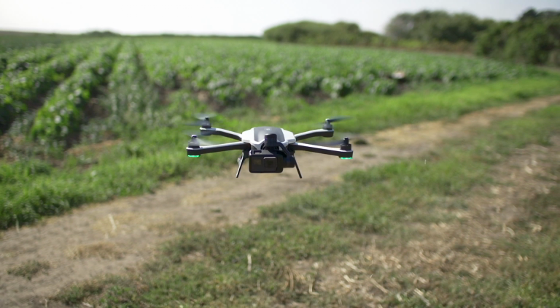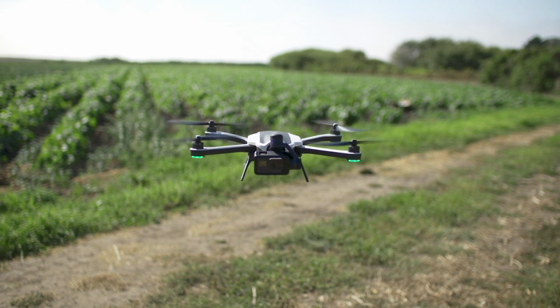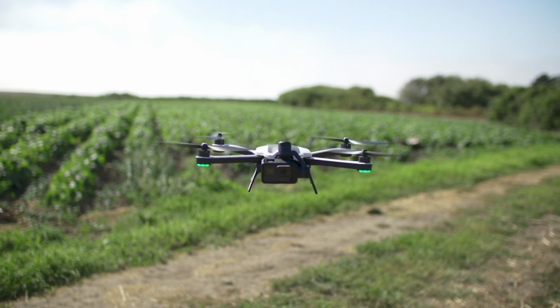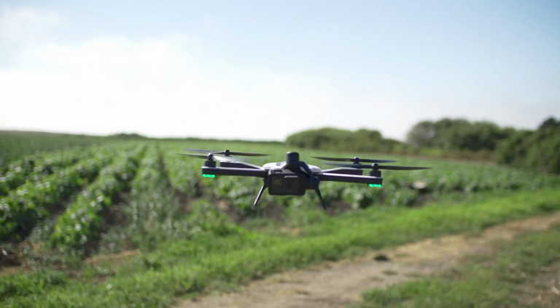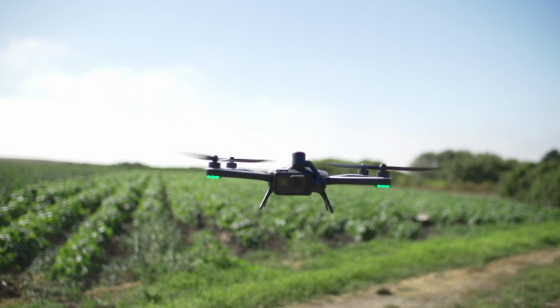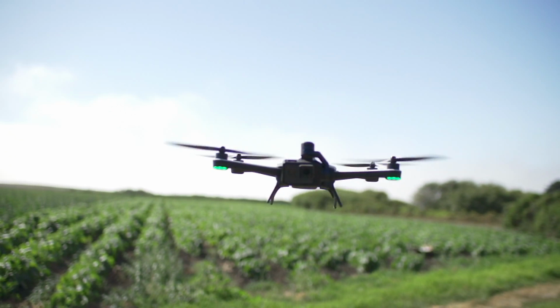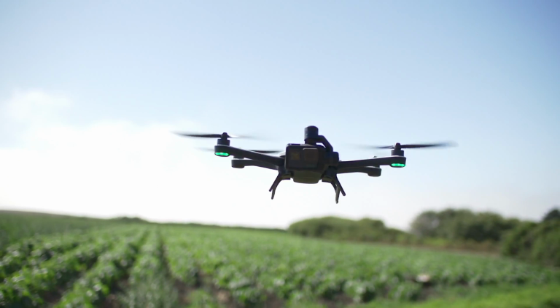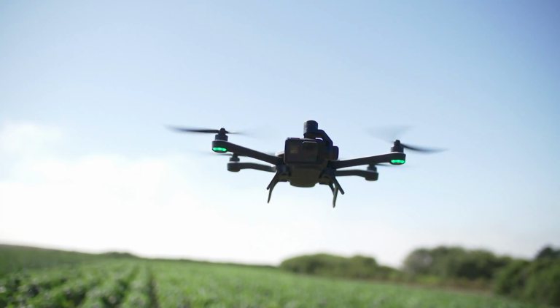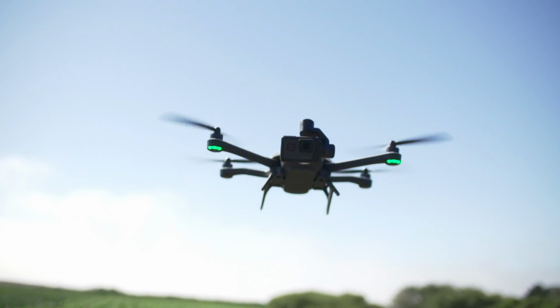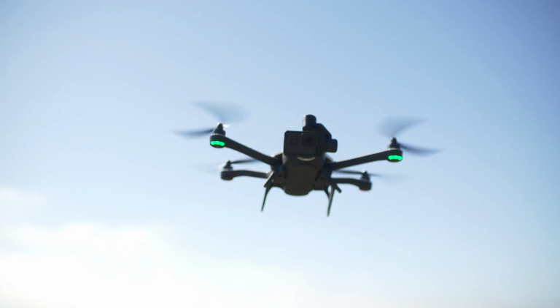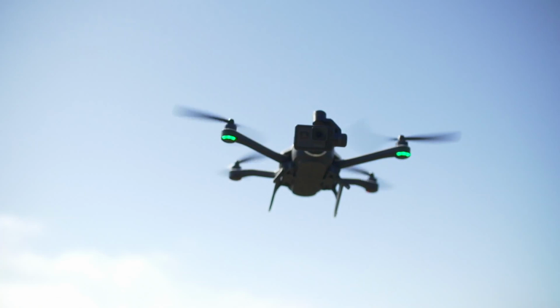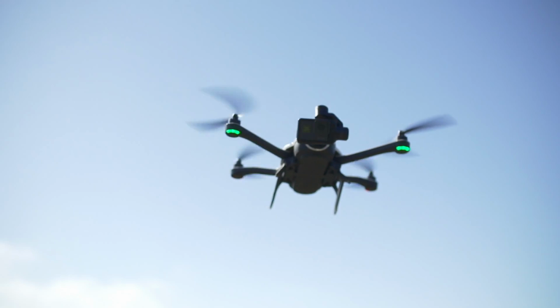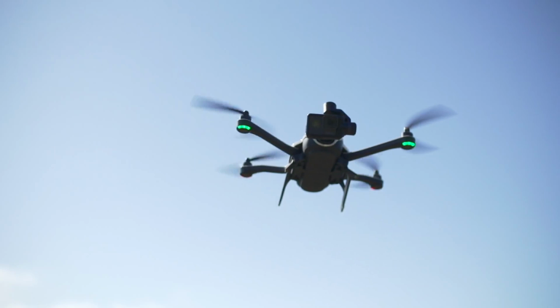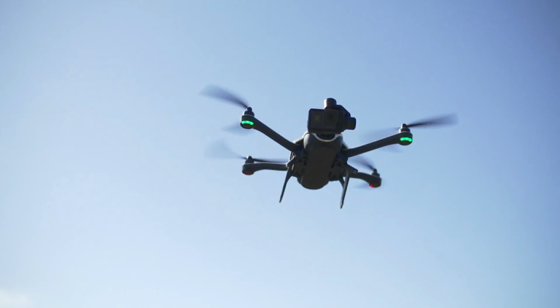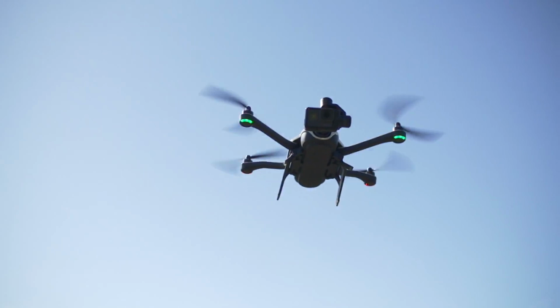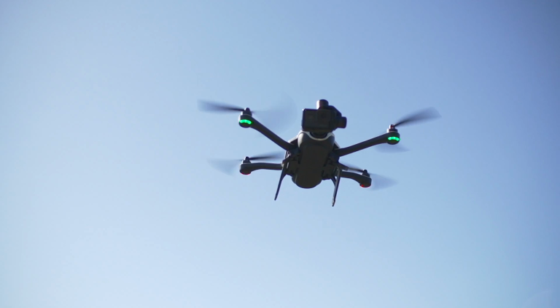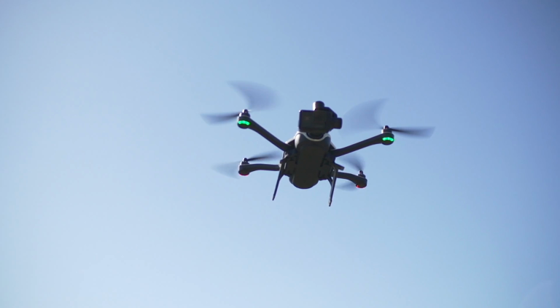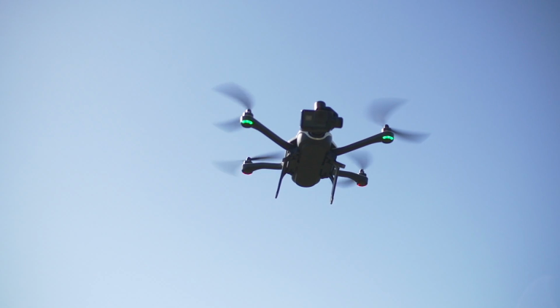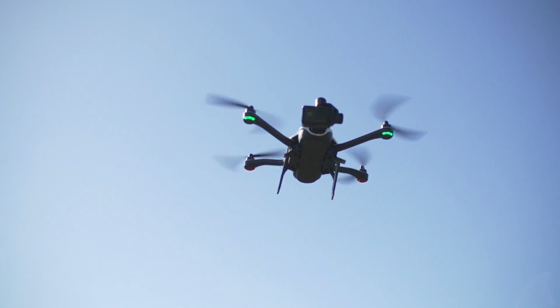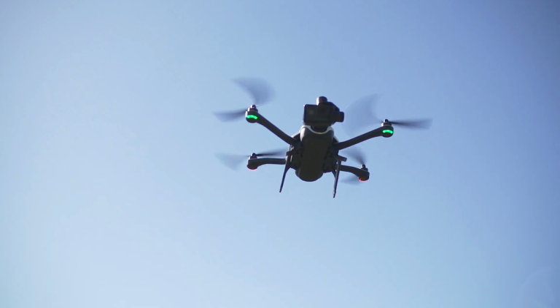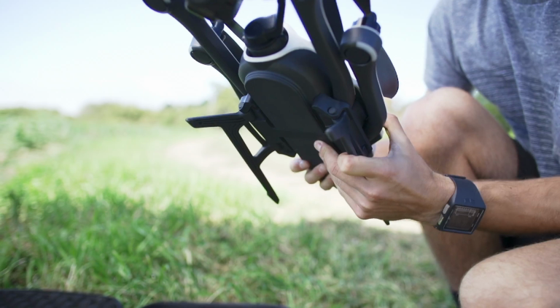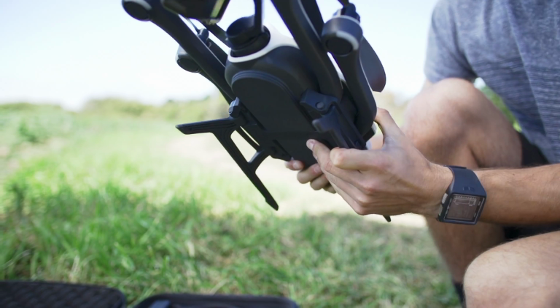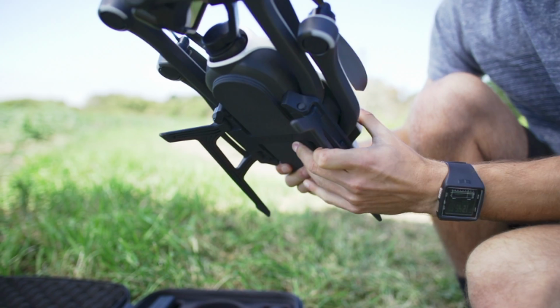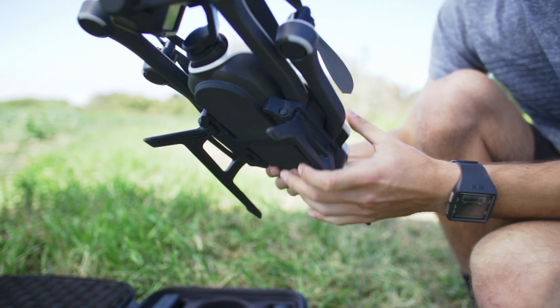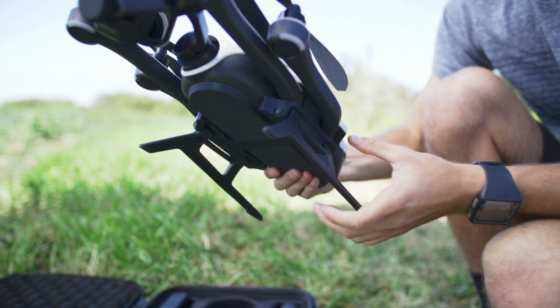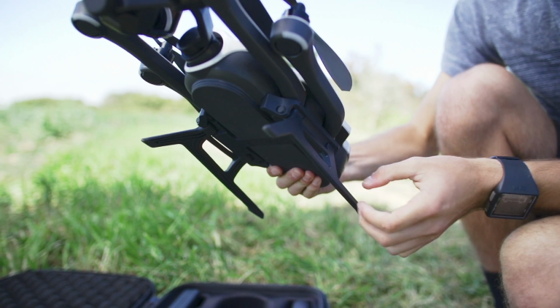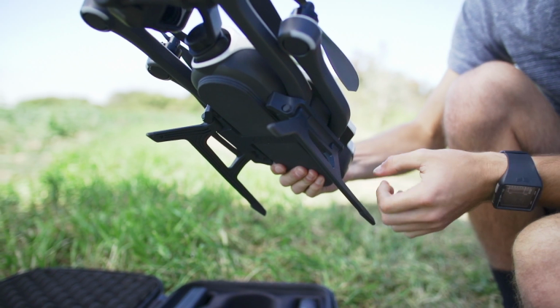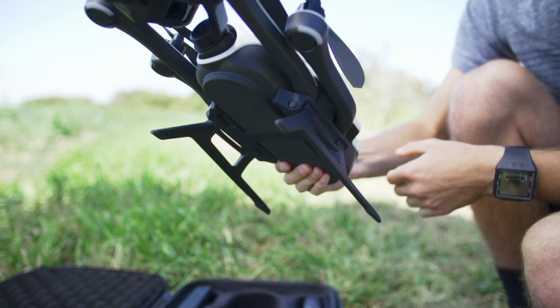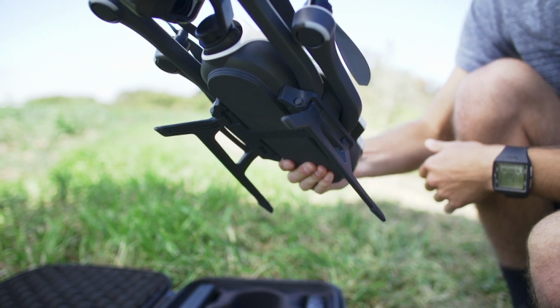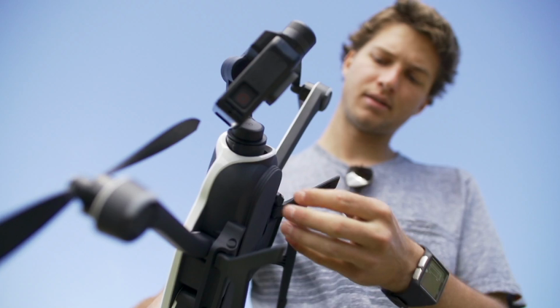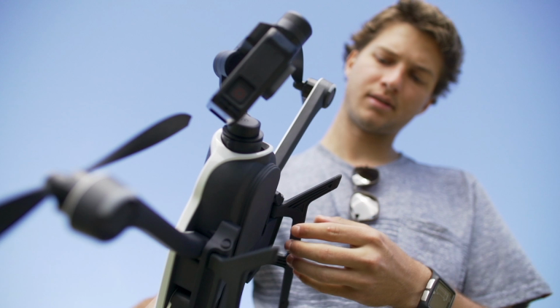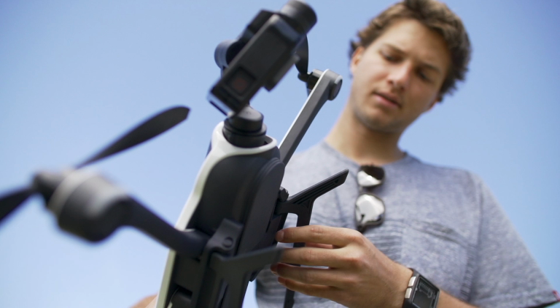If your Karma landing gear becomes damaged, it's important to replace it before you fly again to ensure proper flight performance. In this video, we'll show you how to remove the old gear and install the new one.